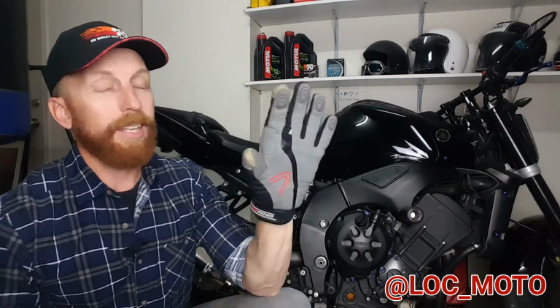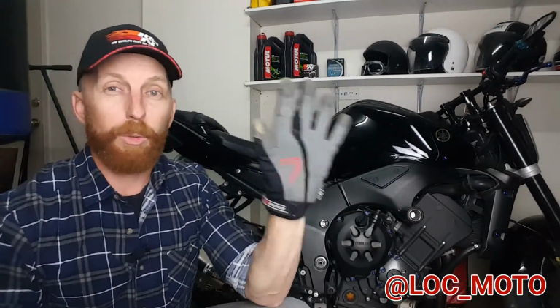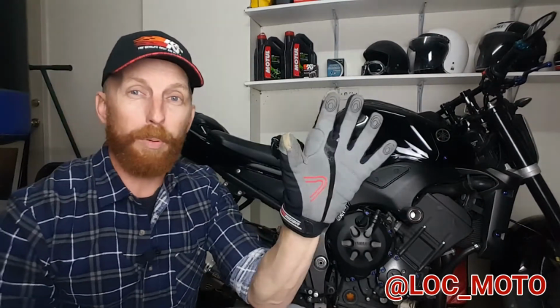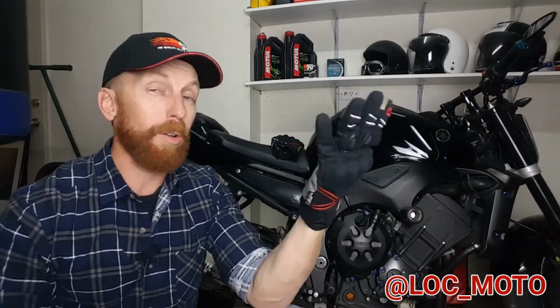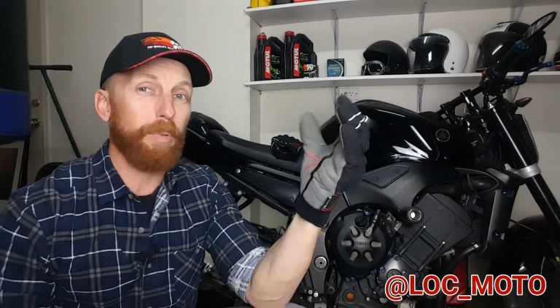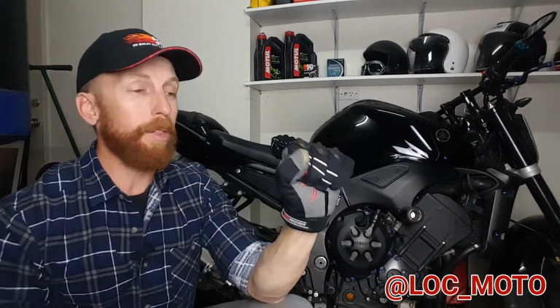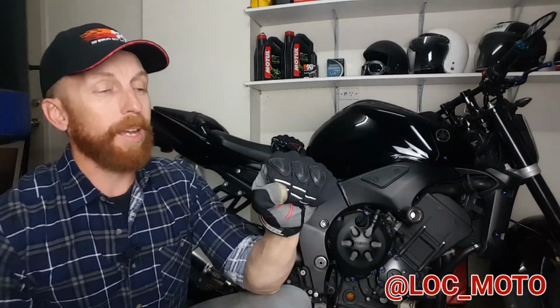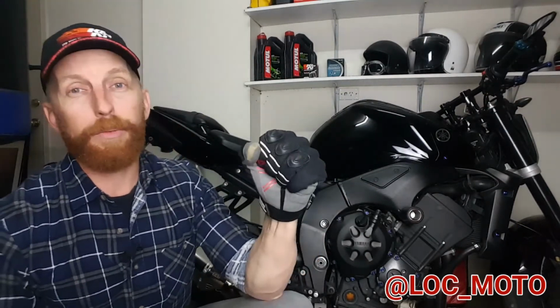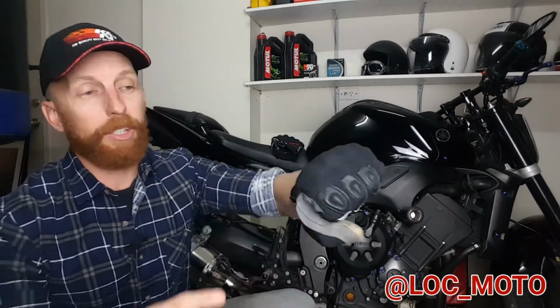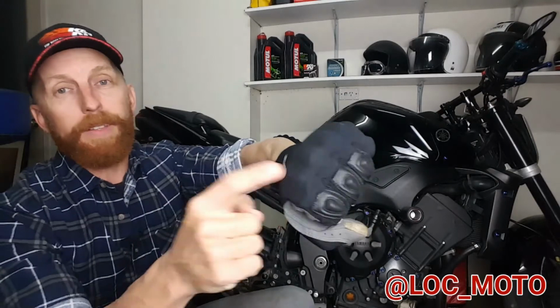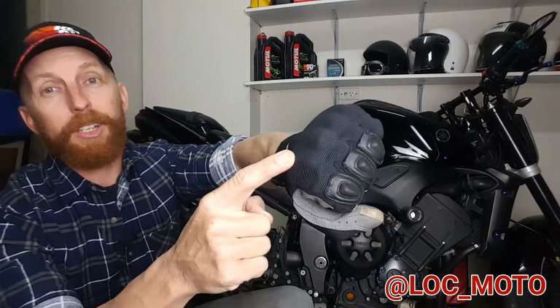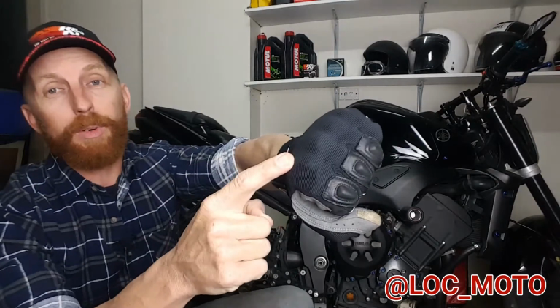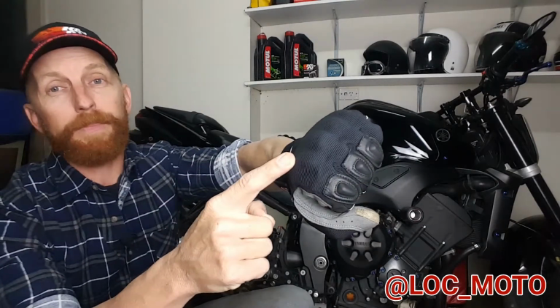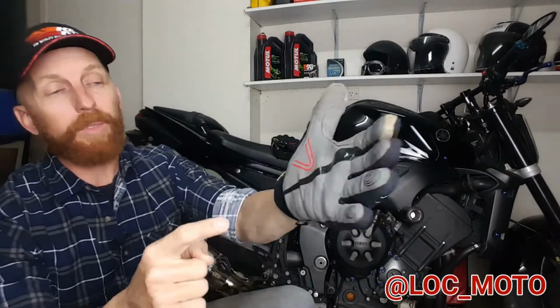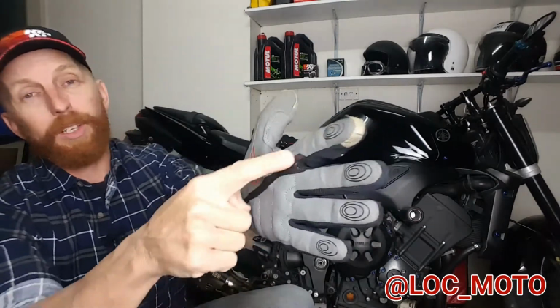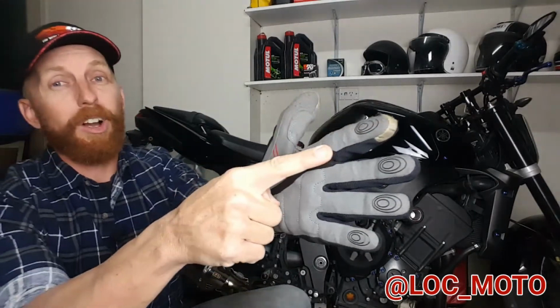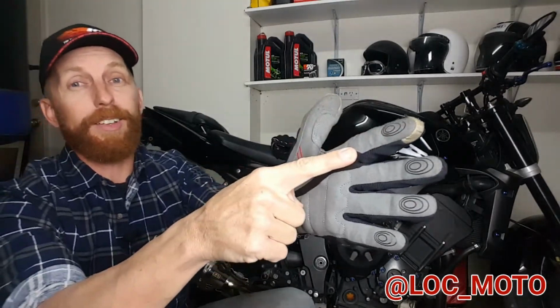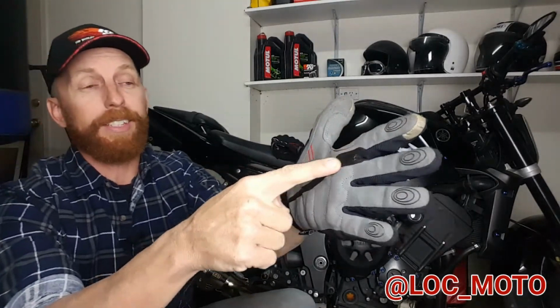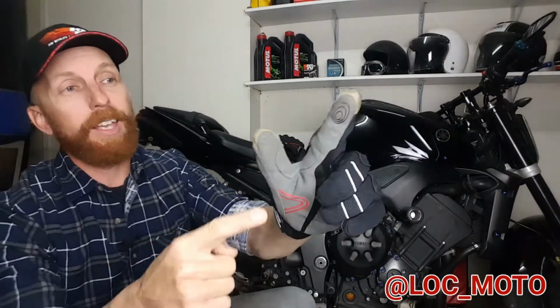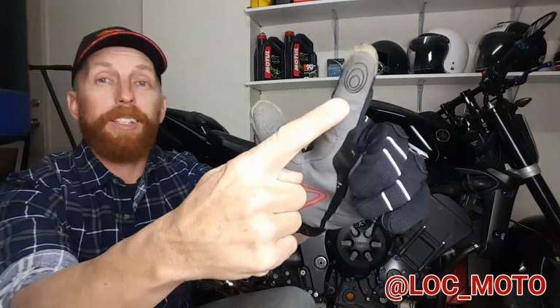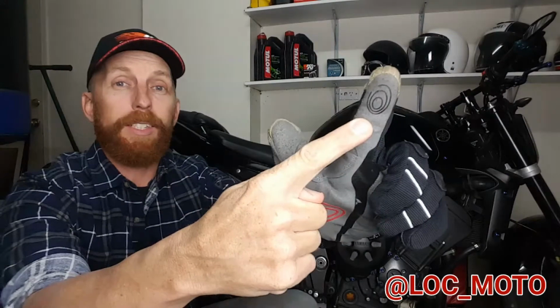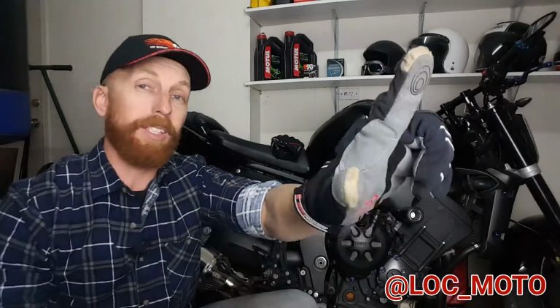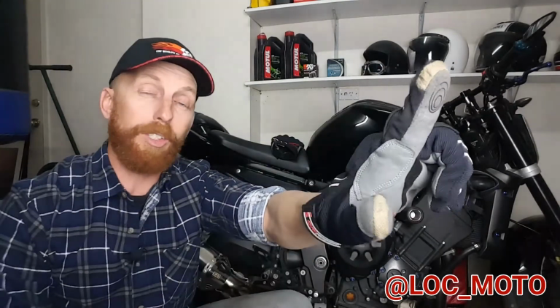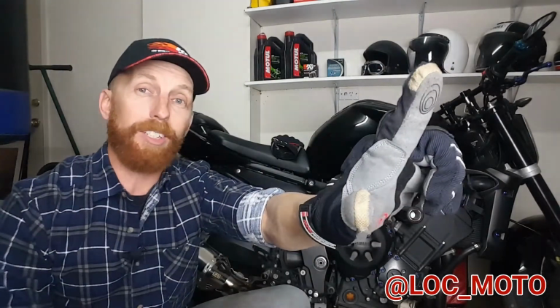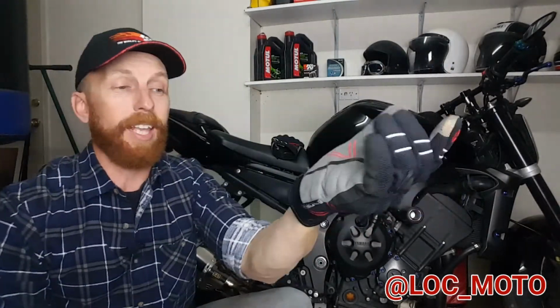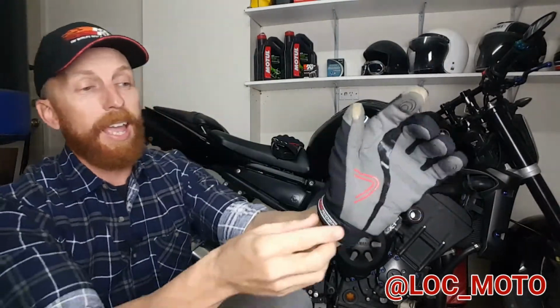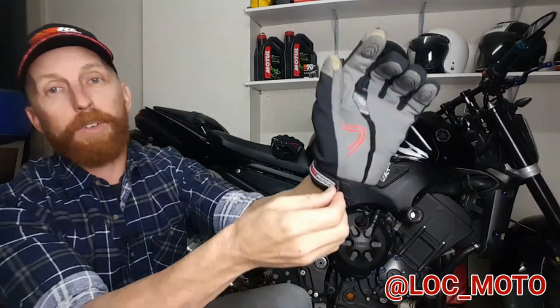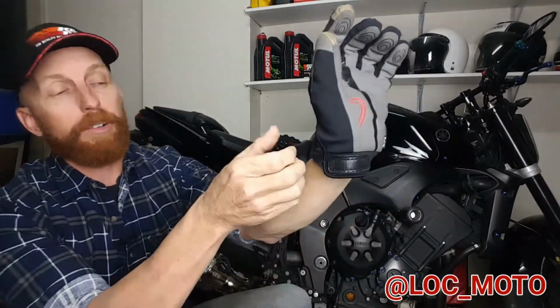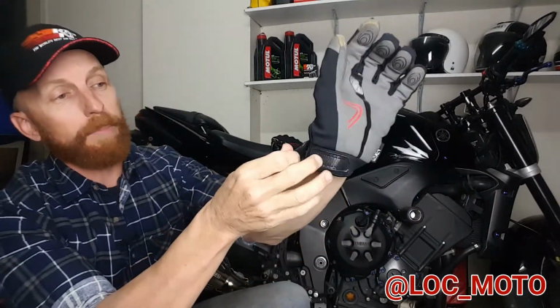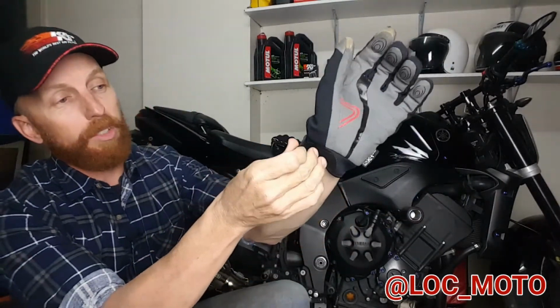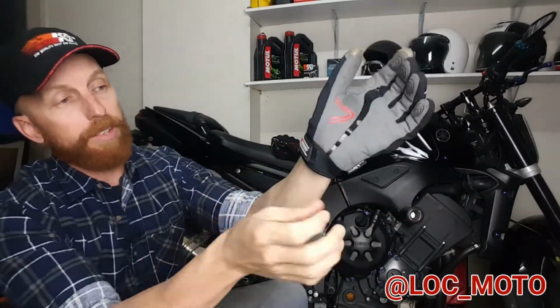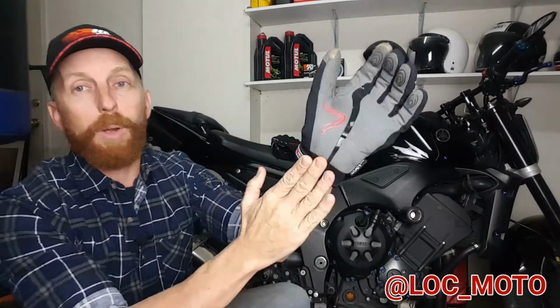Now this glove is waterproof but also breathable. Other cool features include hard shell knuckle protection. We've got leather lining inside the fingers. You've got silicon fingertips so you can still use your smart technologies. And we've got this Velcro strap so you can secure around your wrist as well.